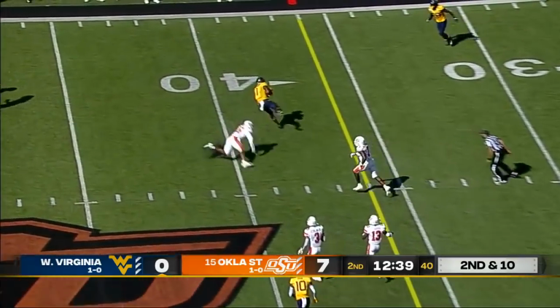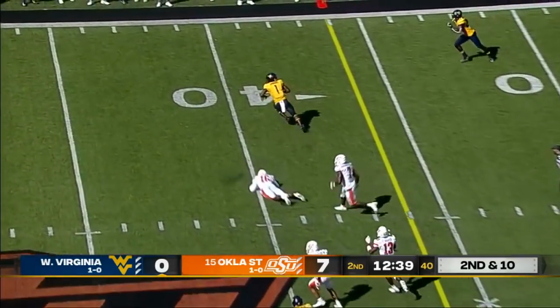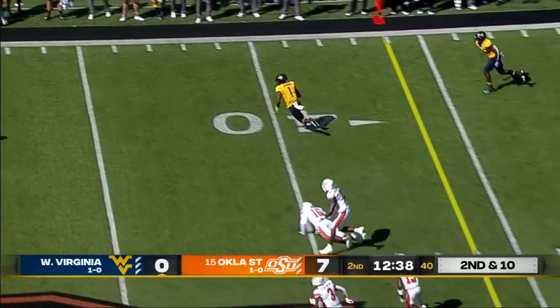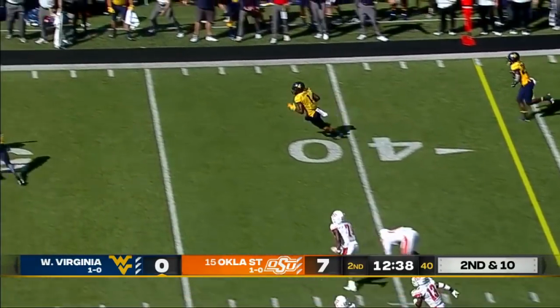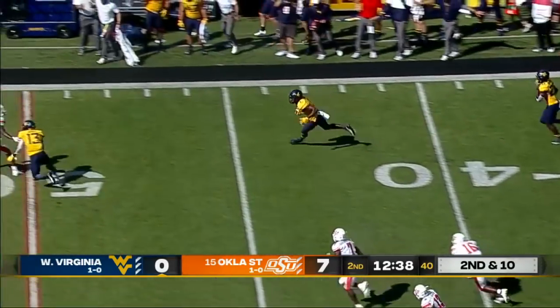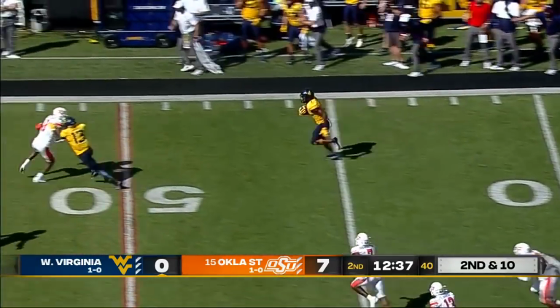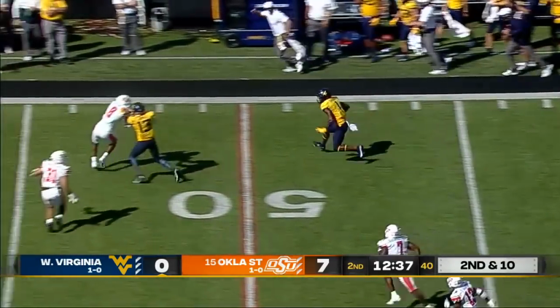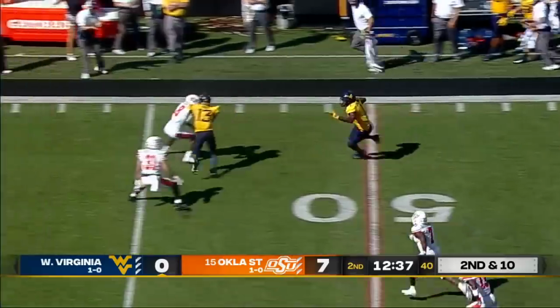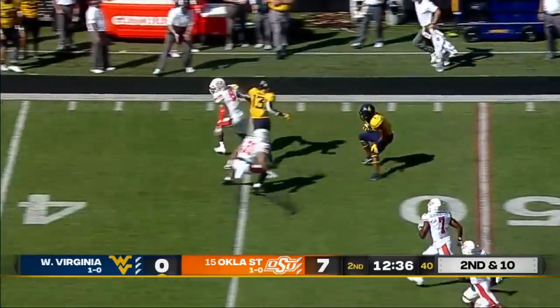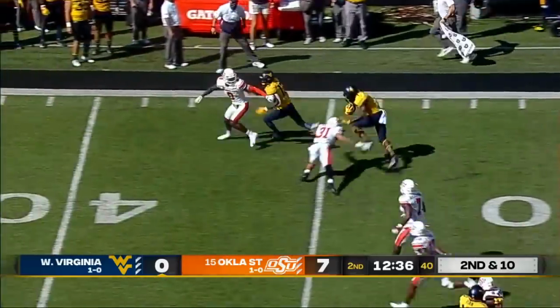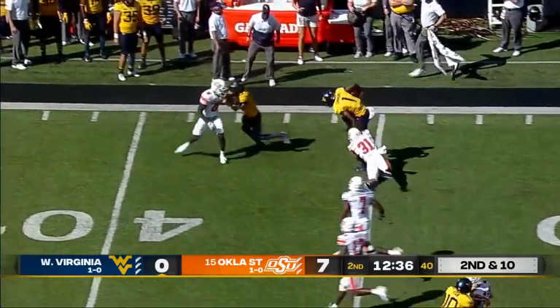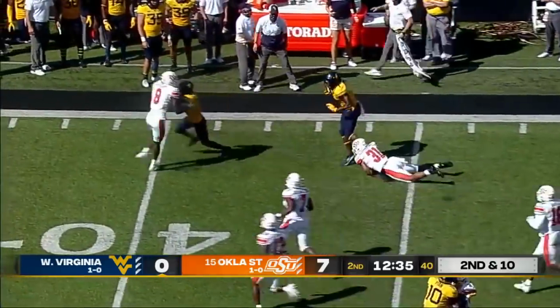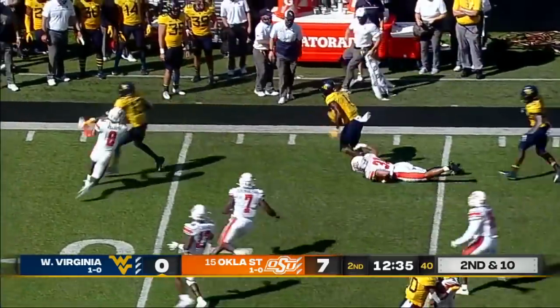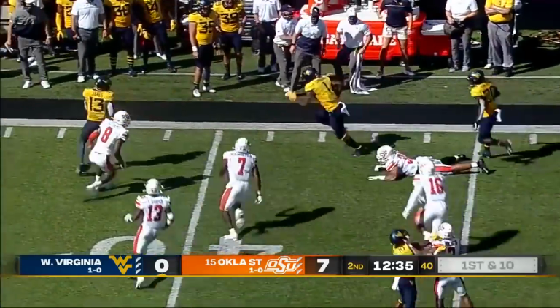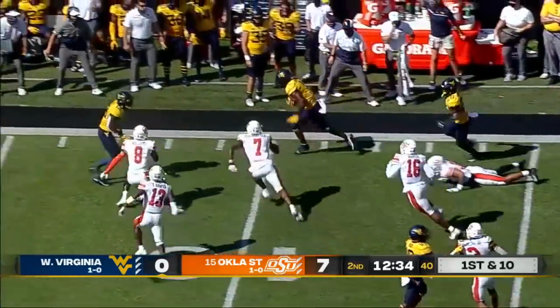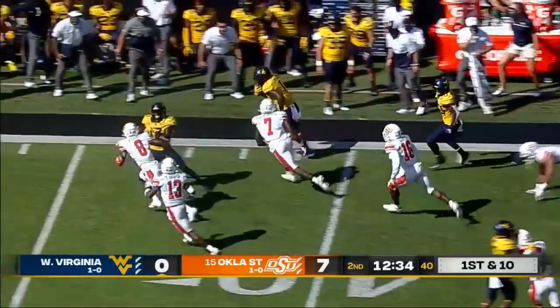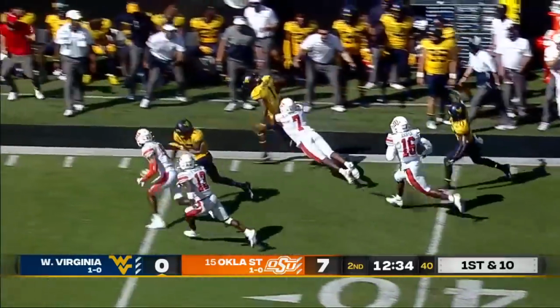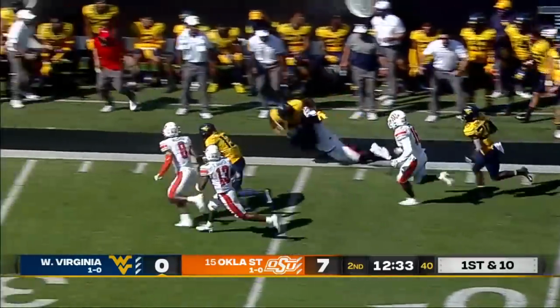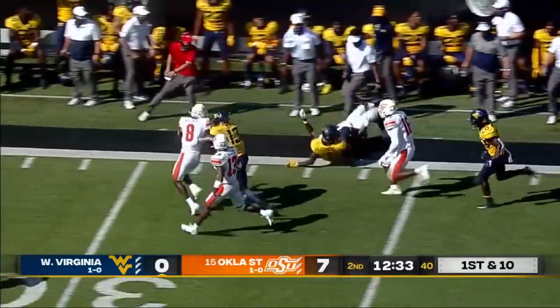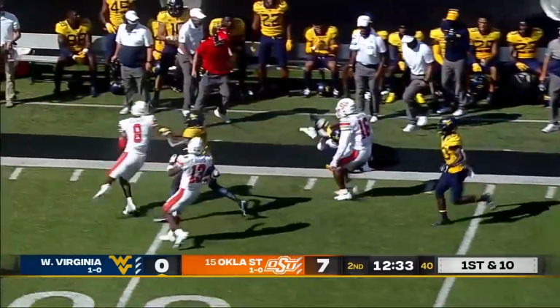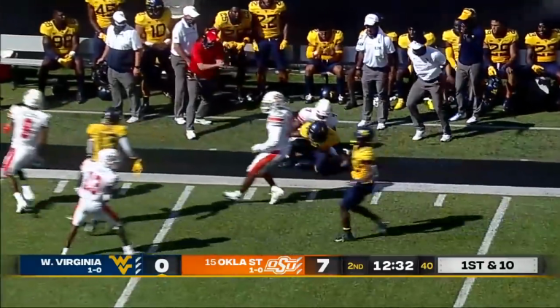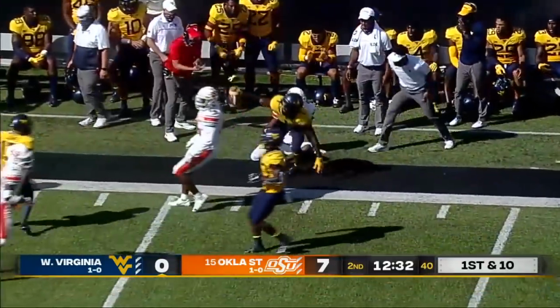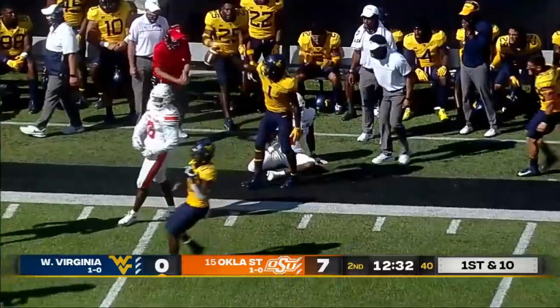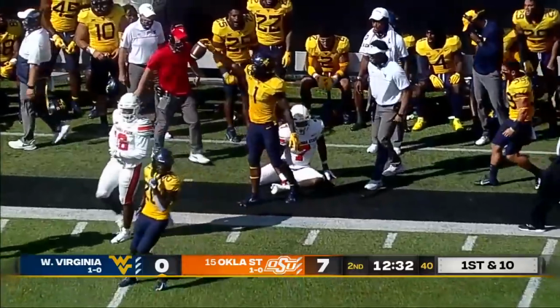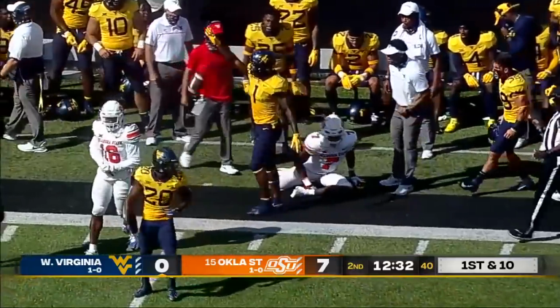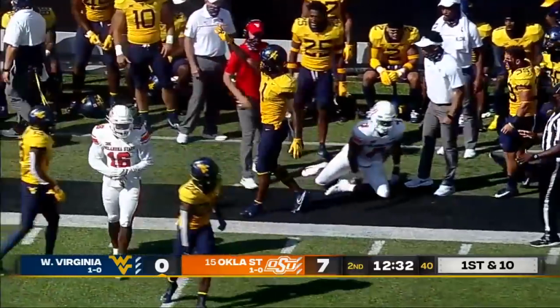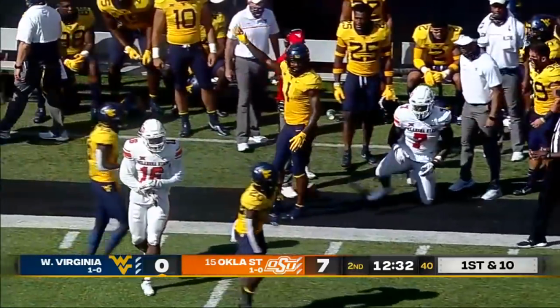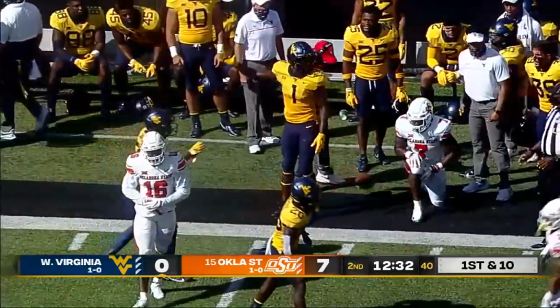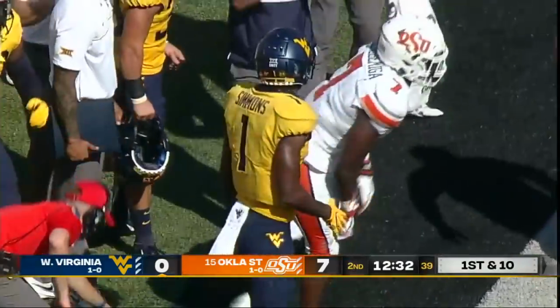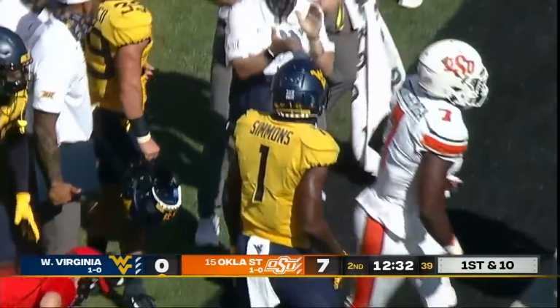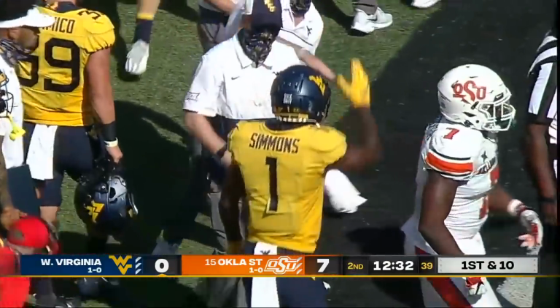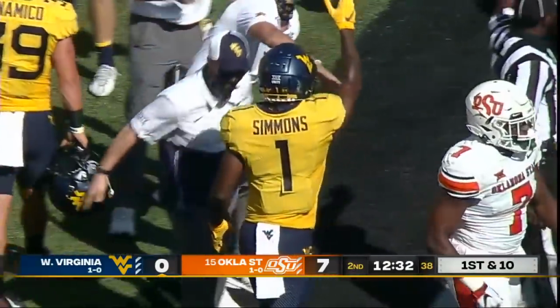Over the middle, making the catch — T.J. Simmons. Gets a block, breaks a tackle. All the way down to the Oklahoma State 35 yard line.